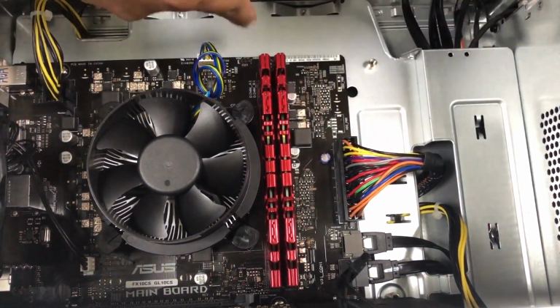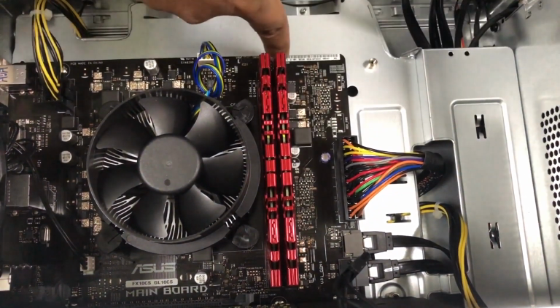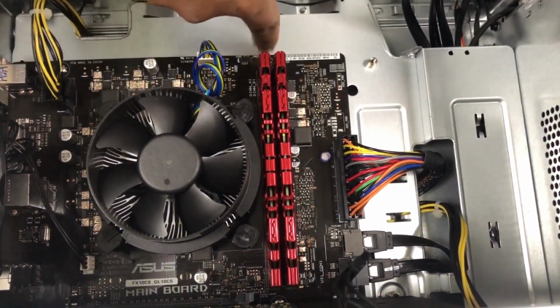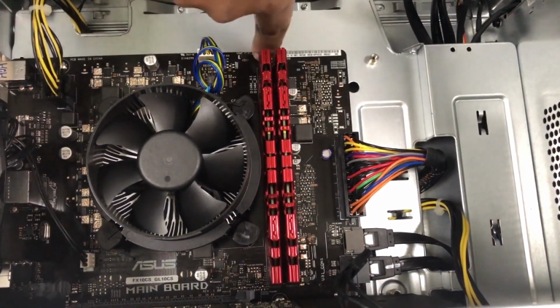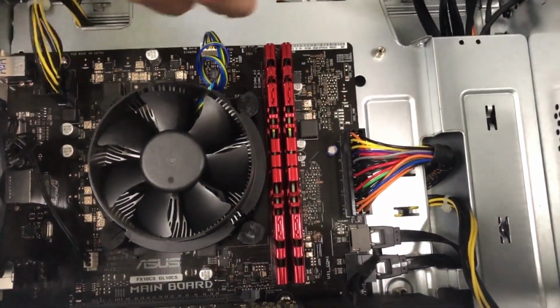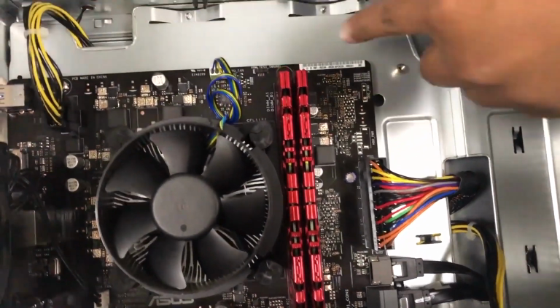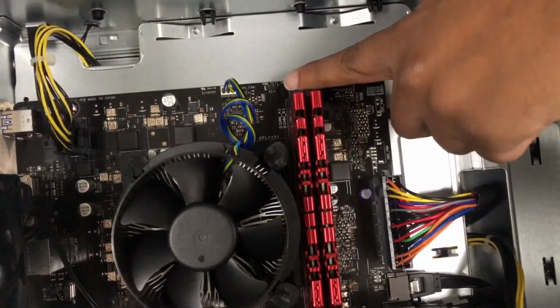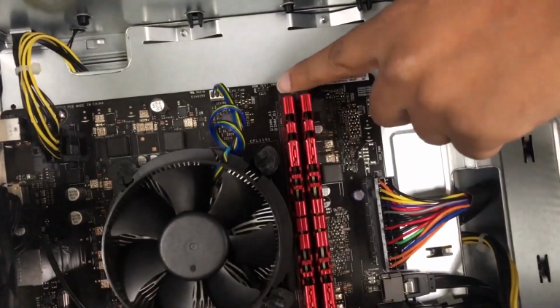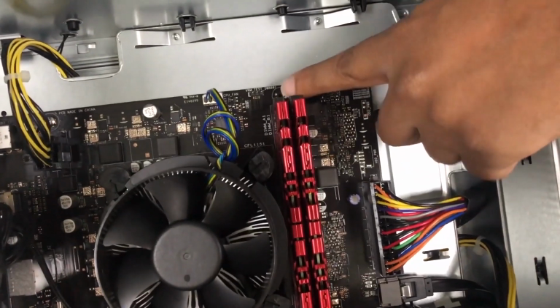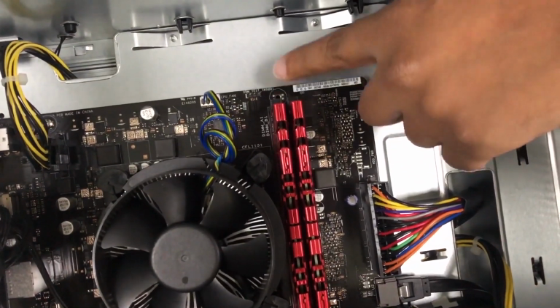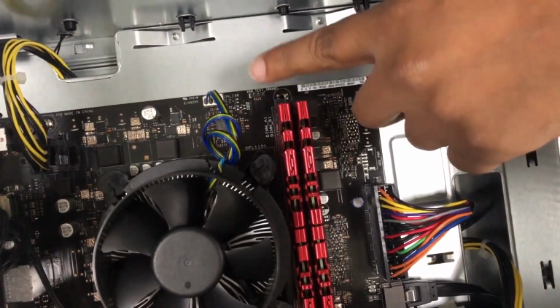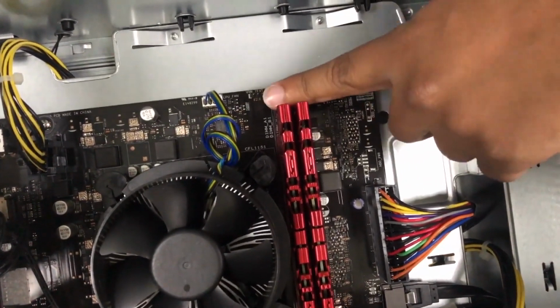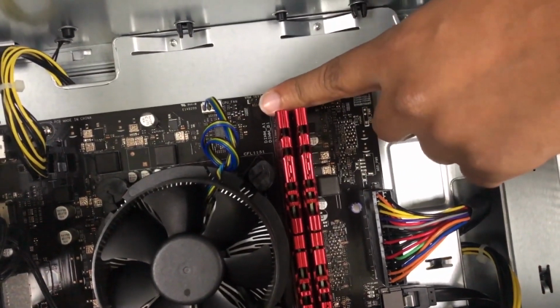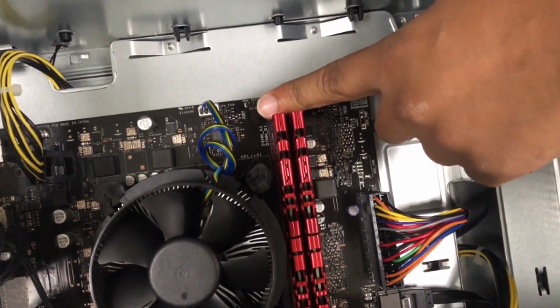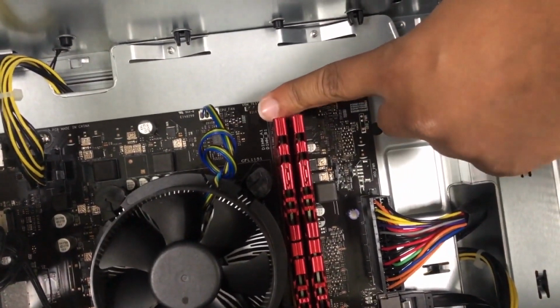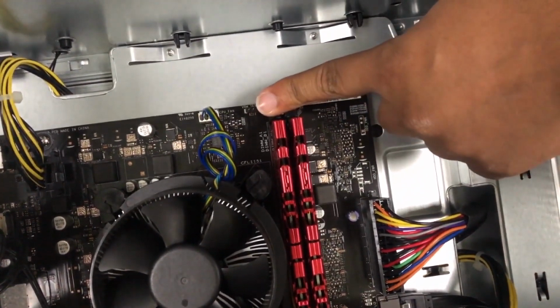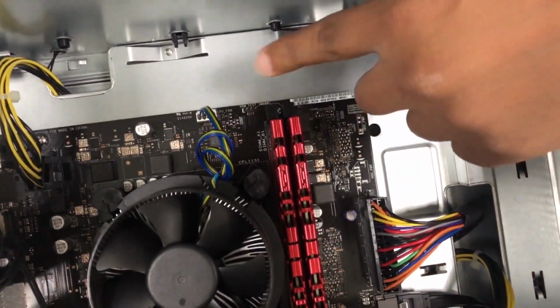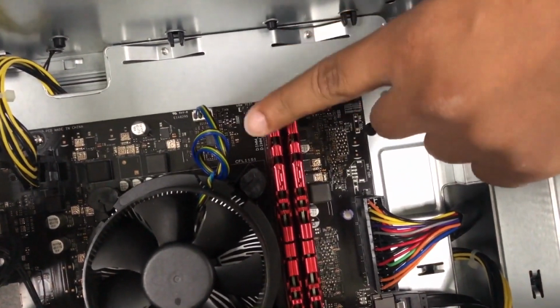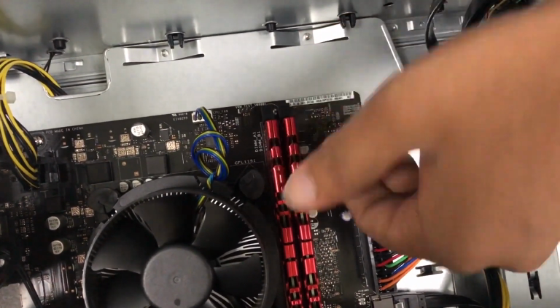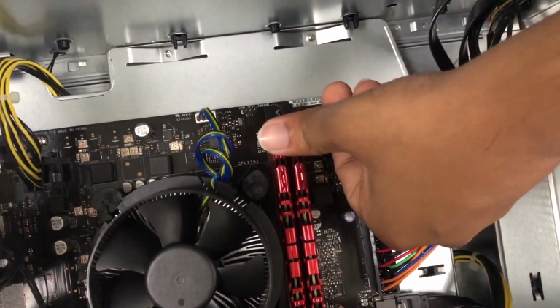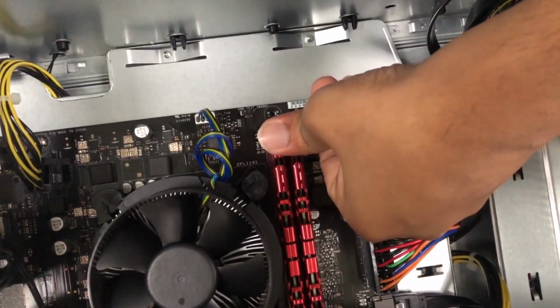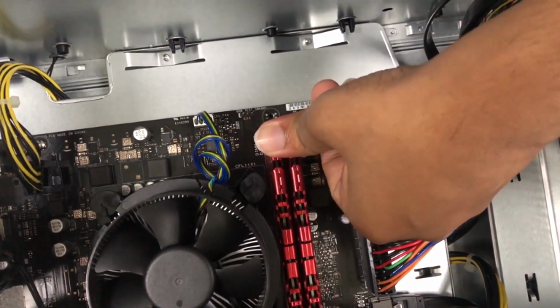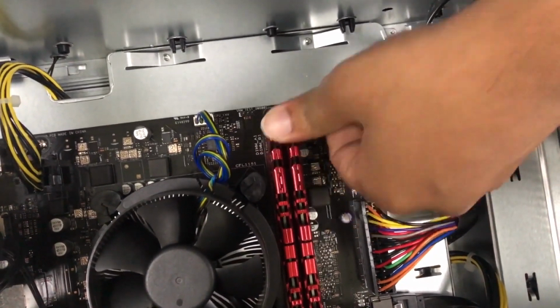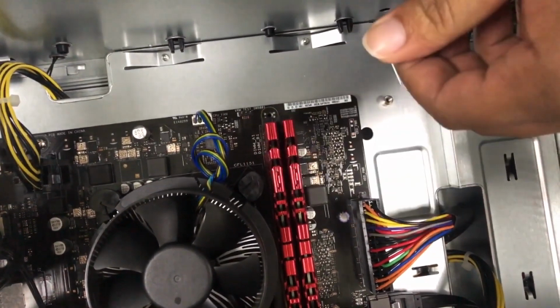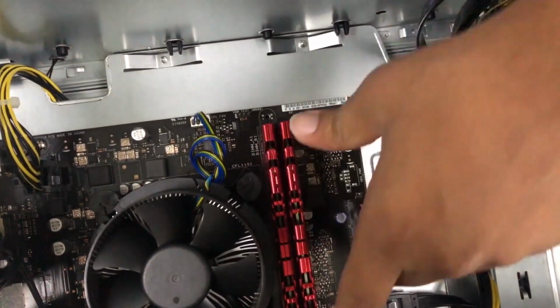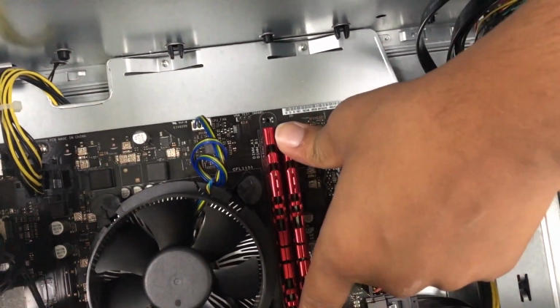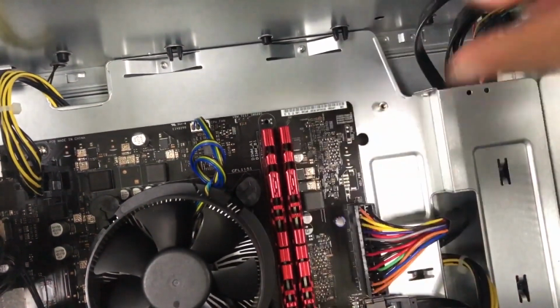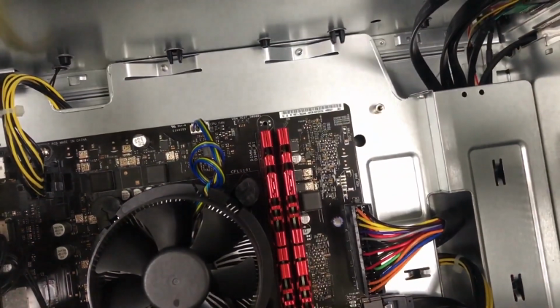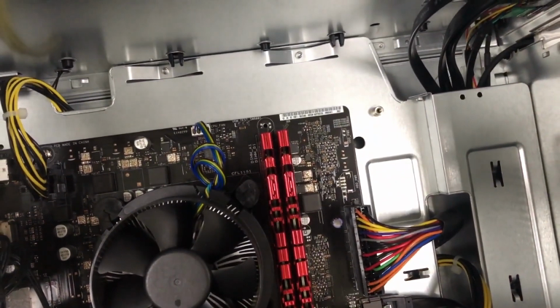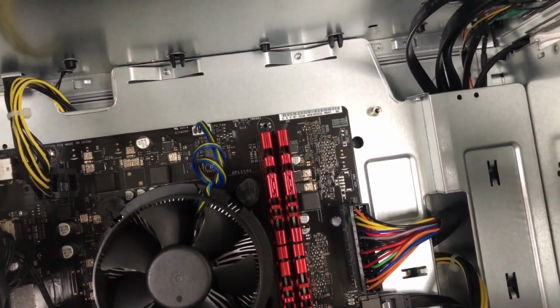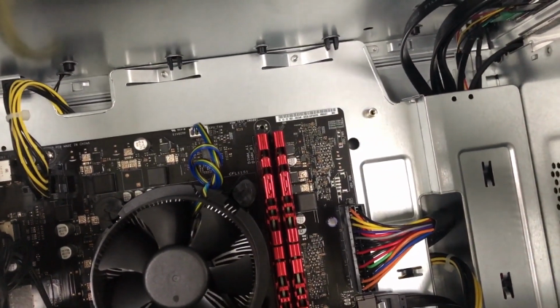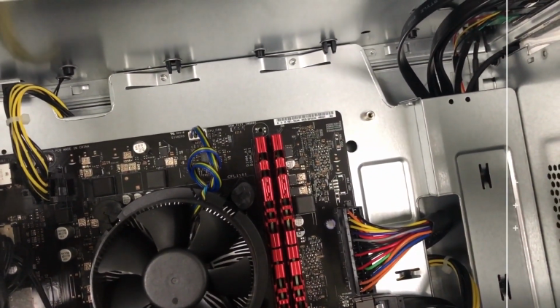You will see that the other locks have already locked into place — they were unlocked and are now locked. These are your RAM upgrades for the GL10.